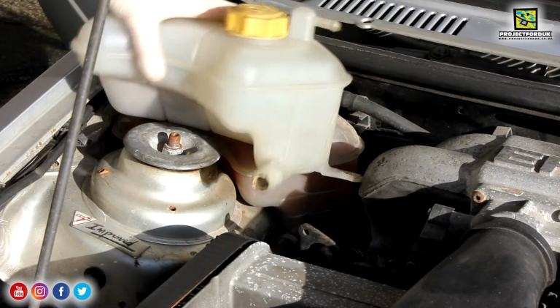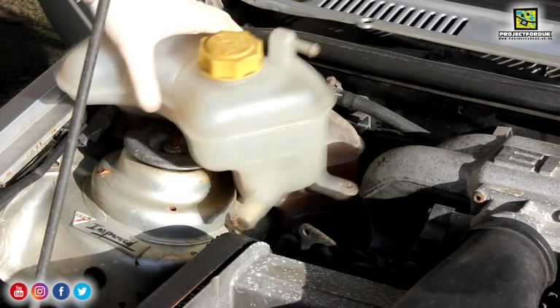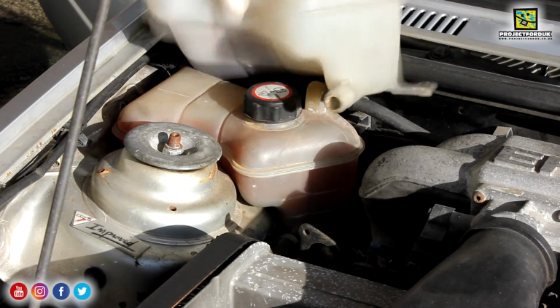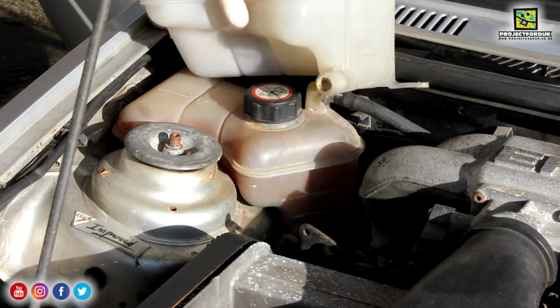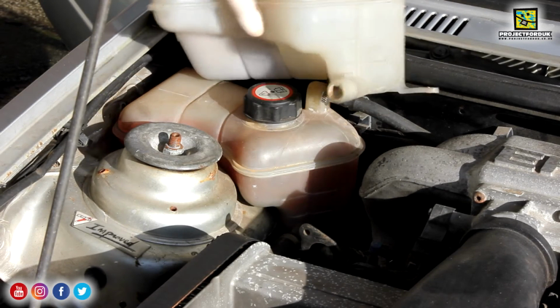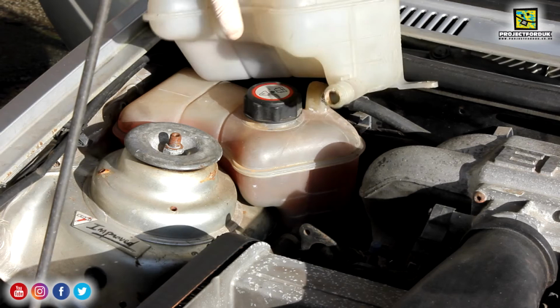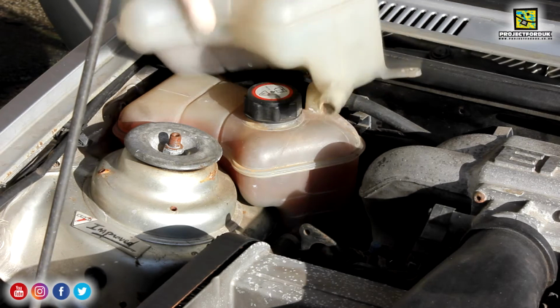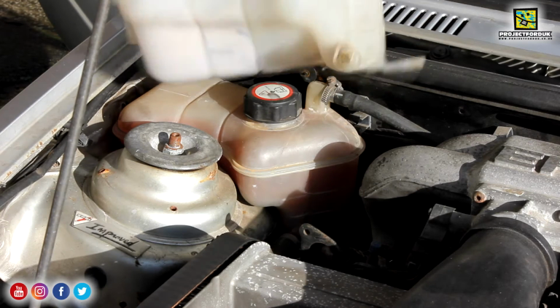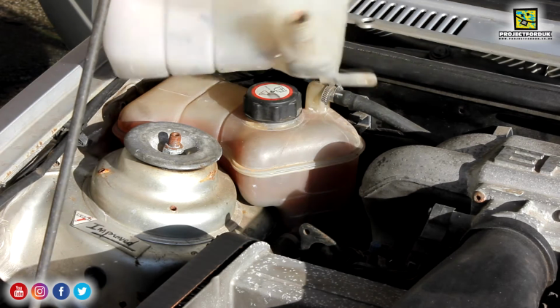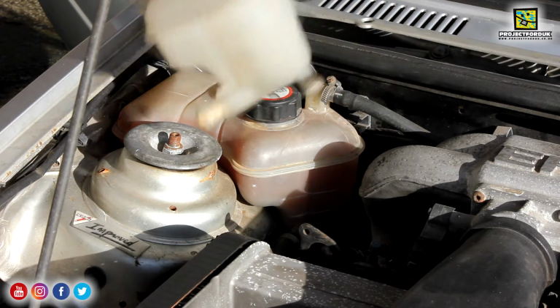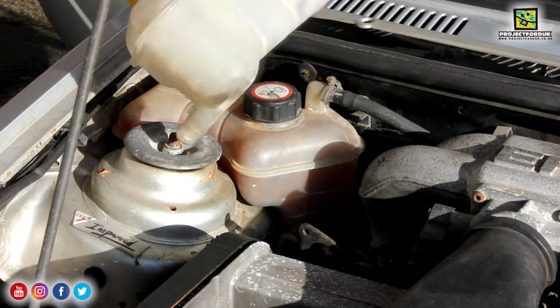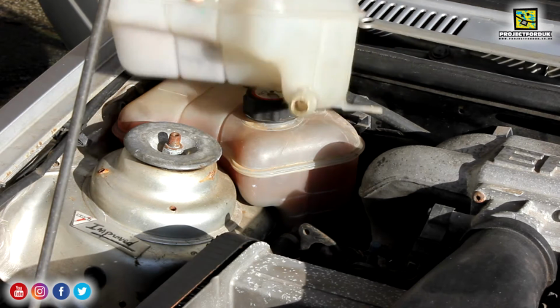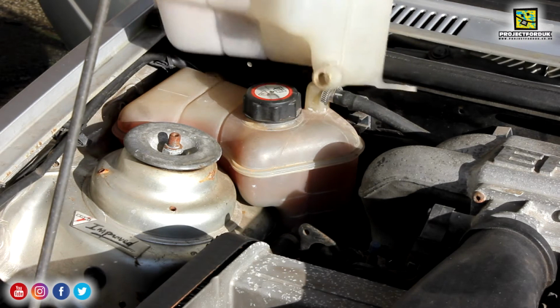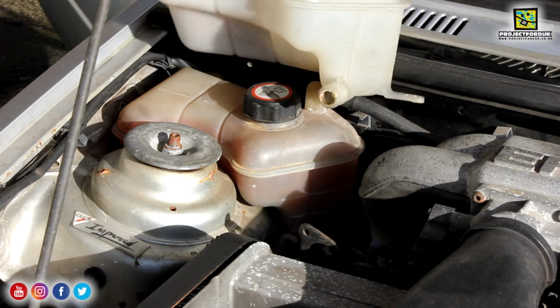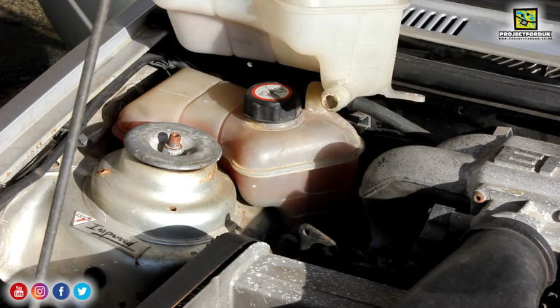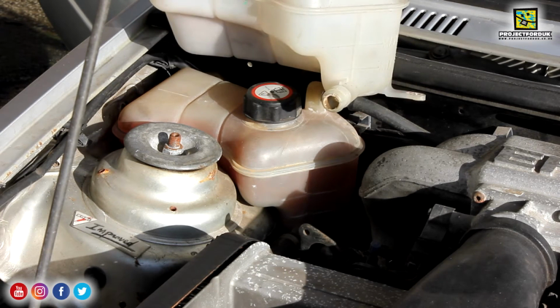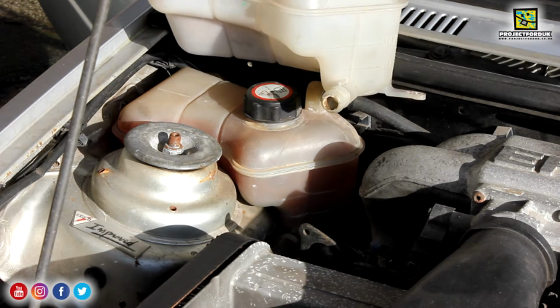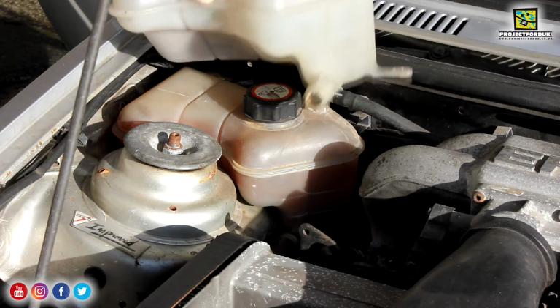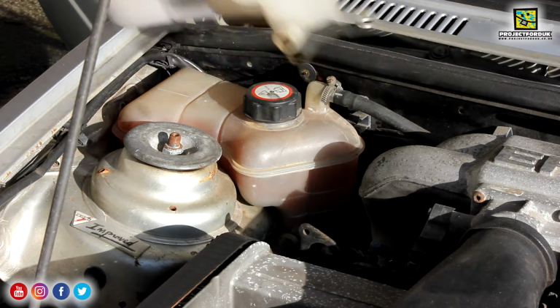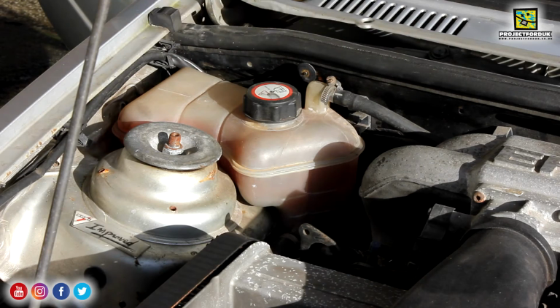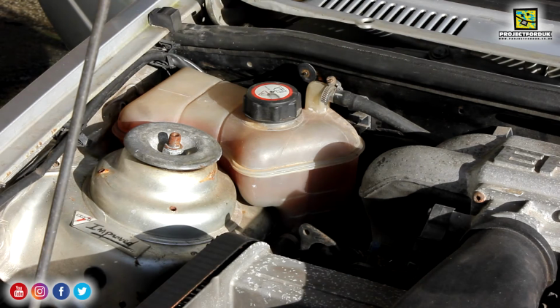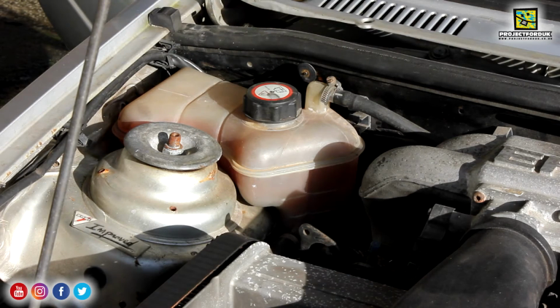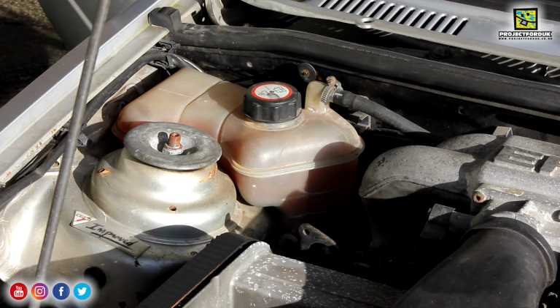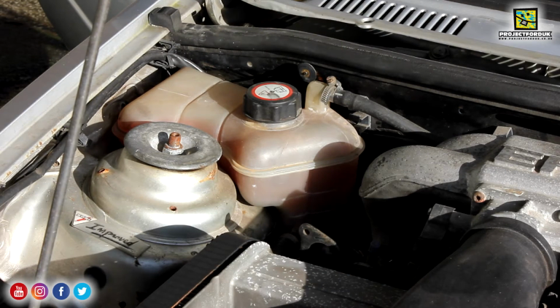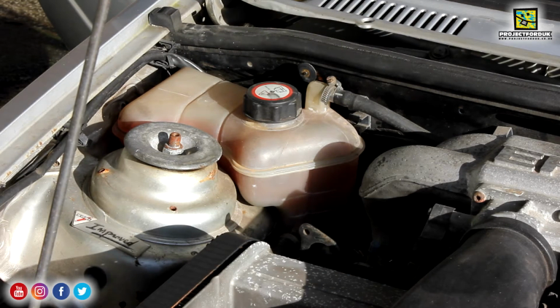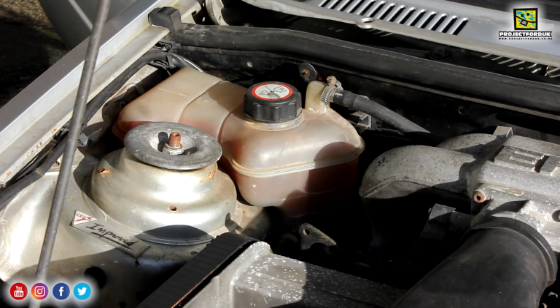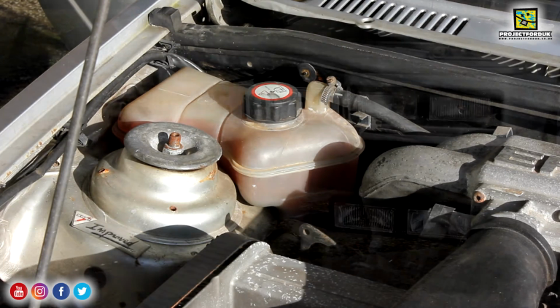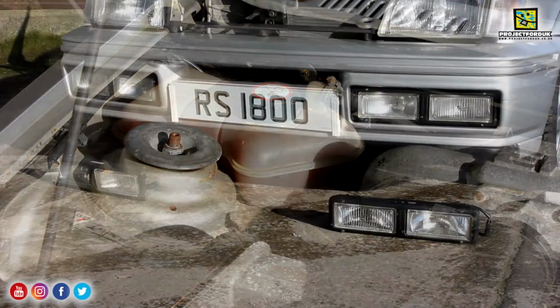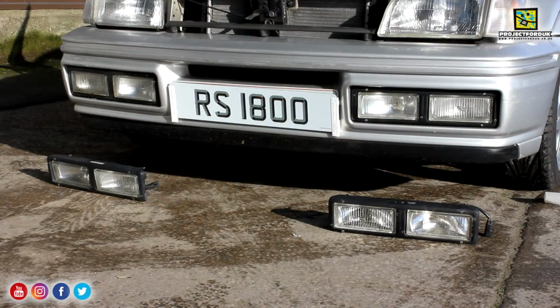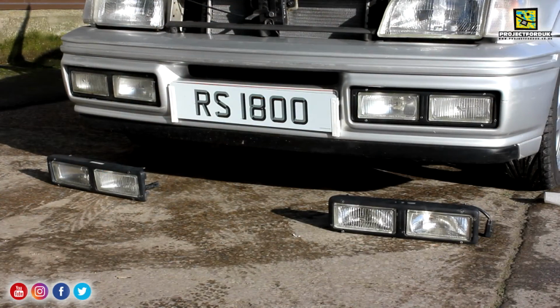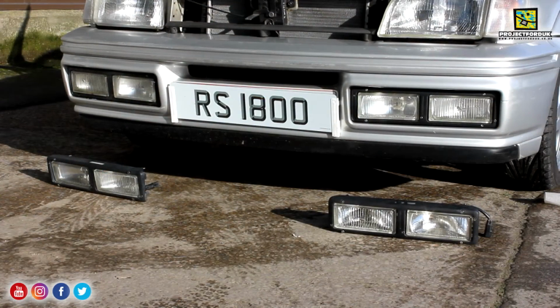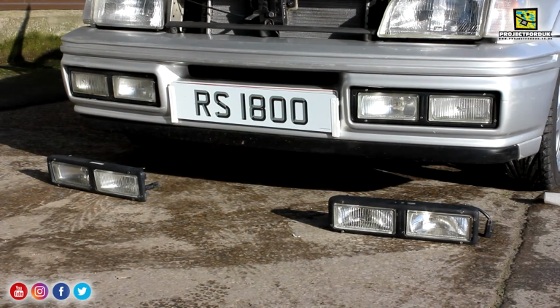This header tank is very badly stained and it's quite overfilled as well — I need to sort that out. But I've managed to pick up a nice one from another breakers yard. I think it was £15 or £10. It looks miles better than the one that's in.